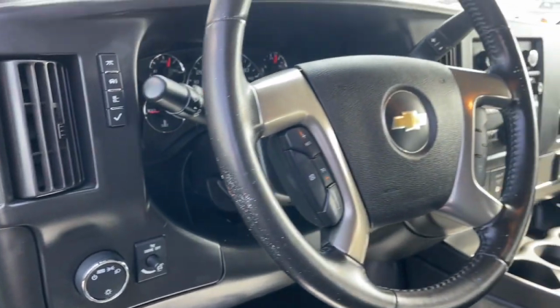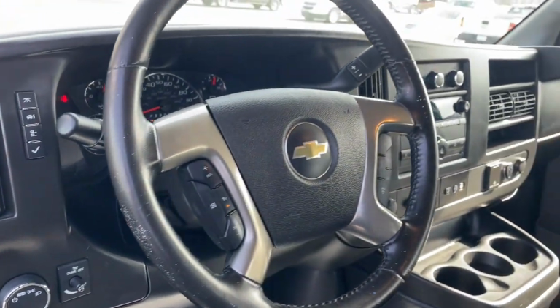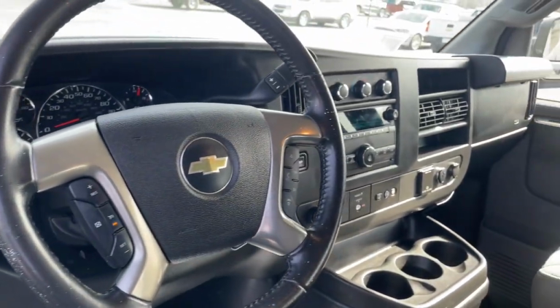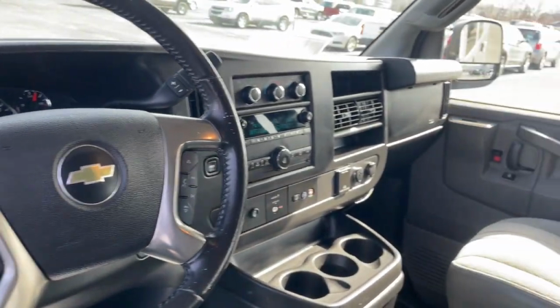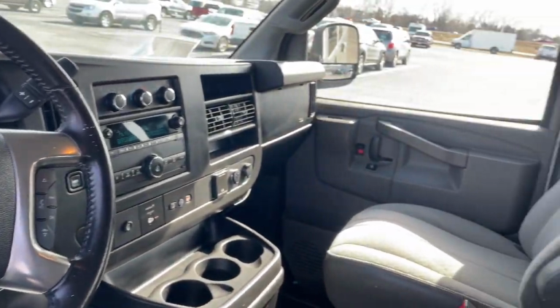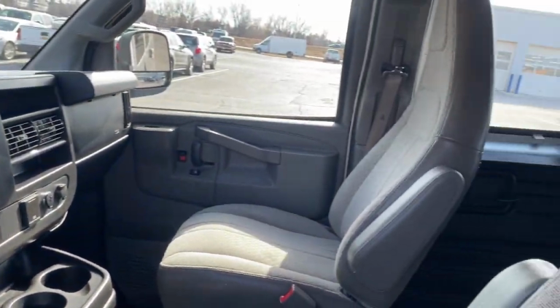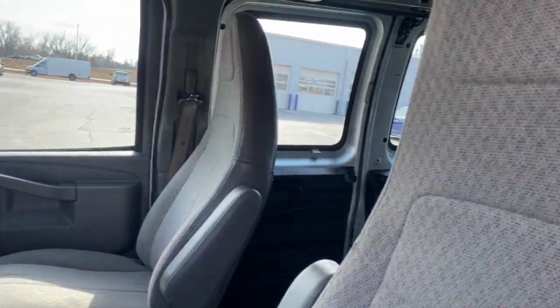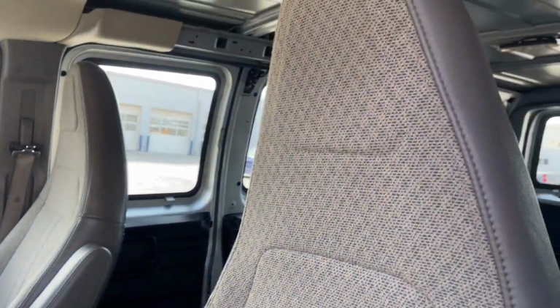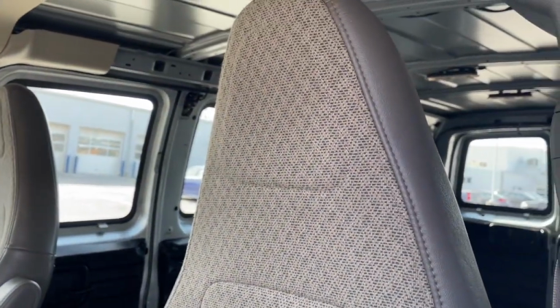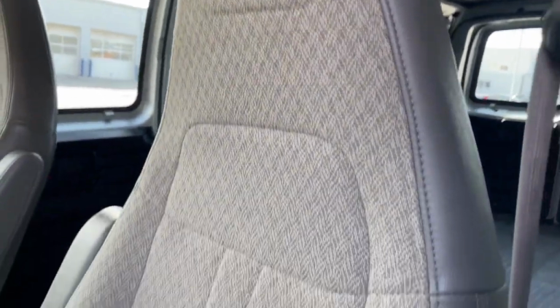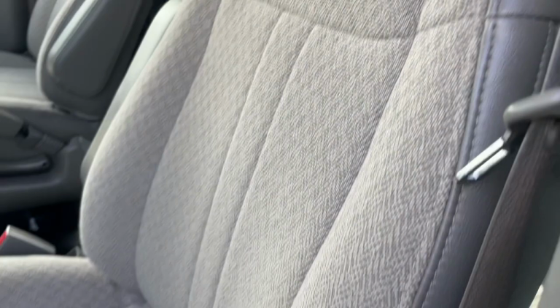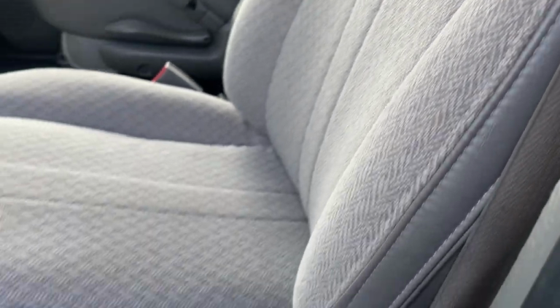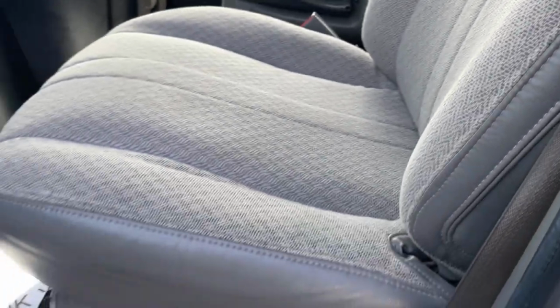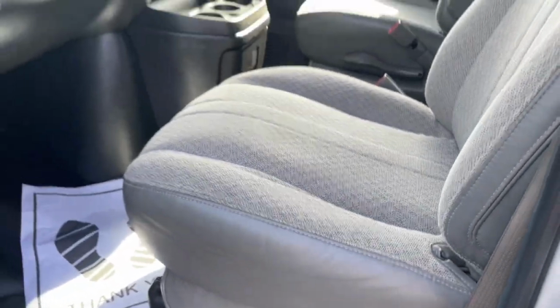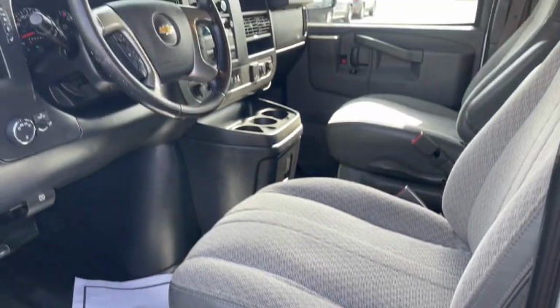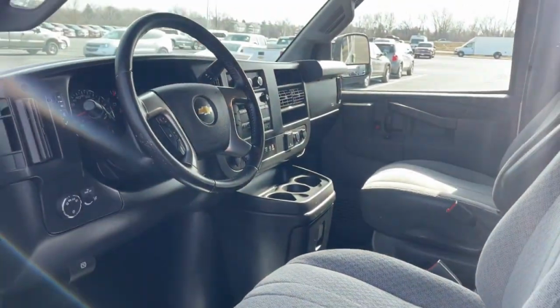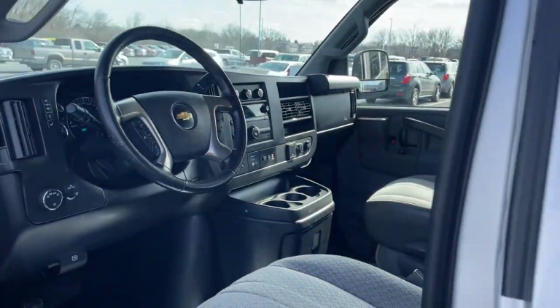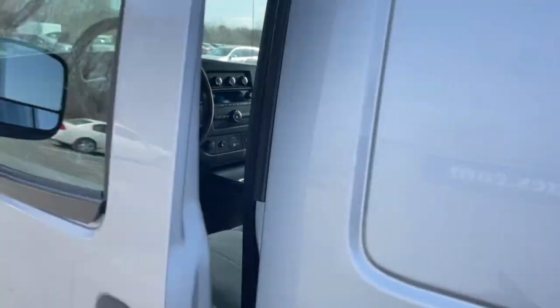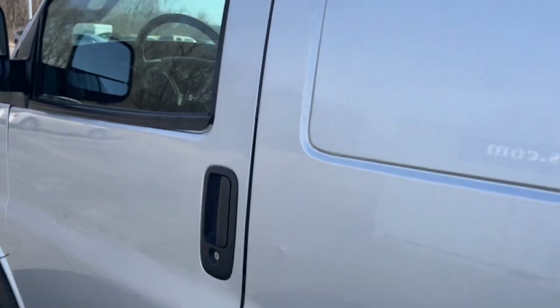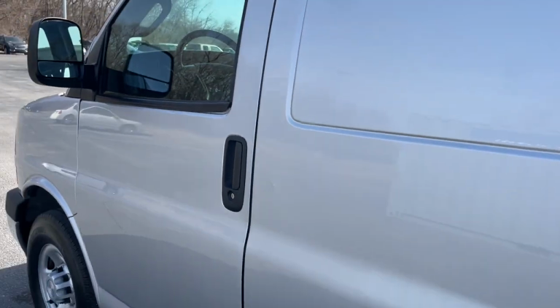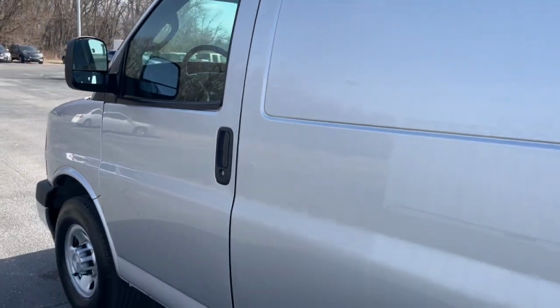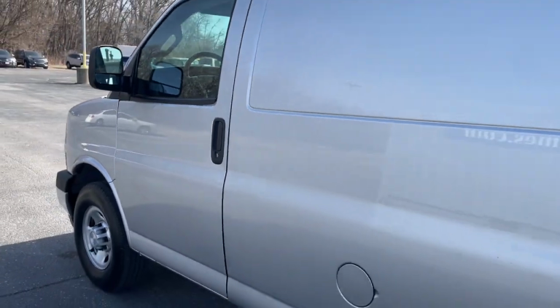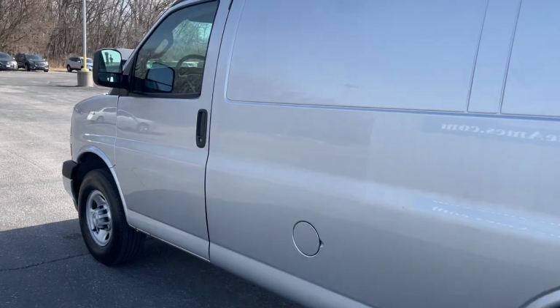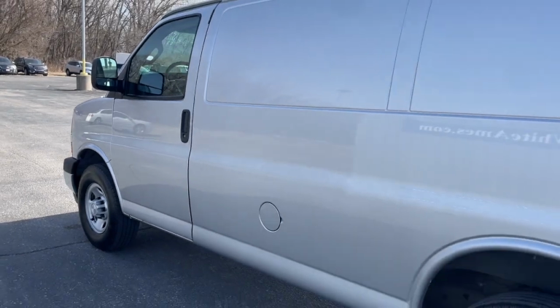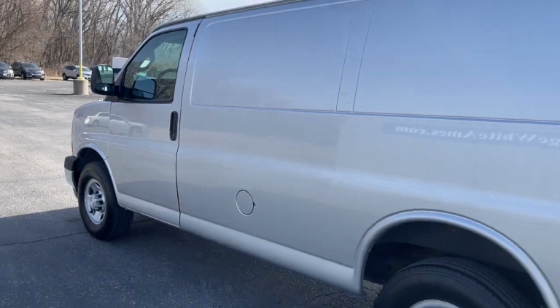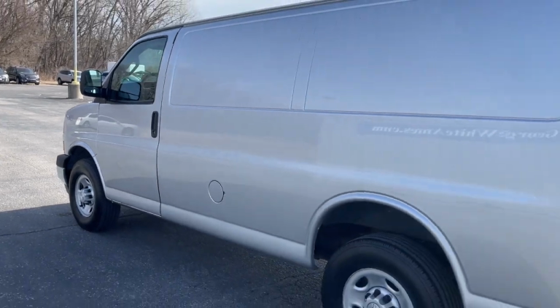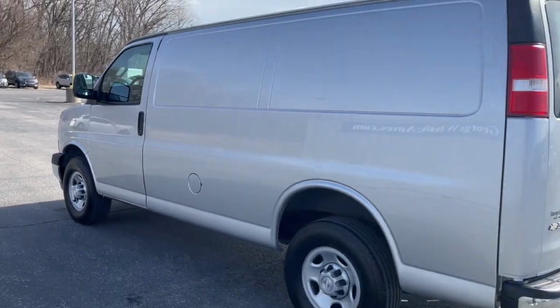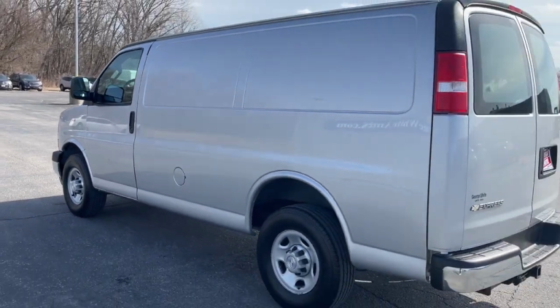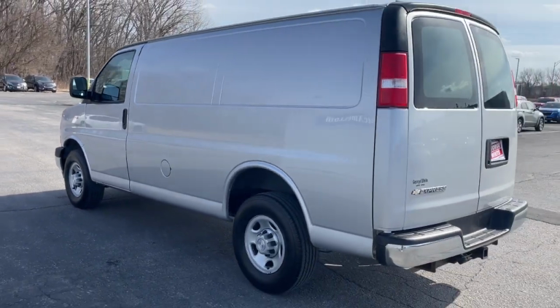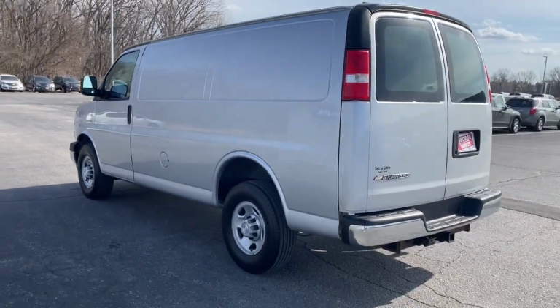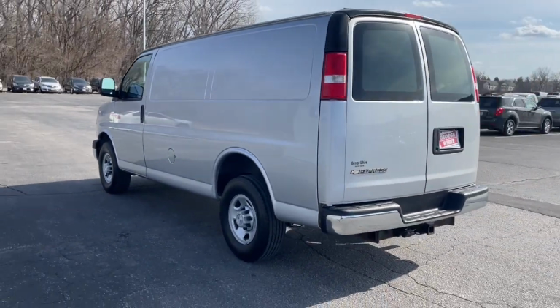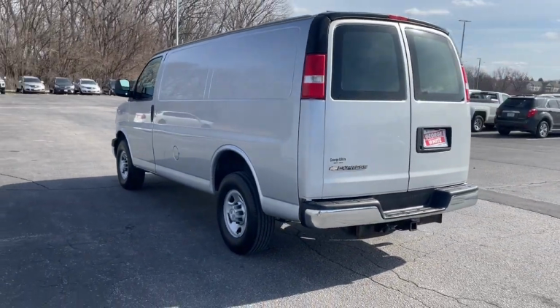The following are some of this vehicle's highlighted options: Bluetooth connection, electronic stability control, steering wheel audio controls, leather wrapped steering wheel, locking limited slip differential.